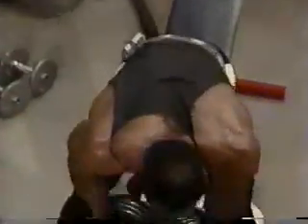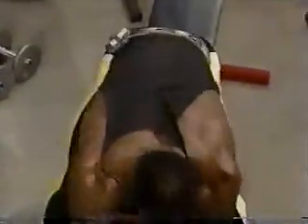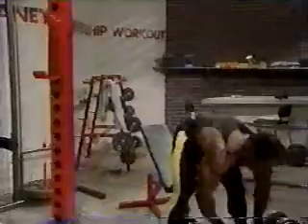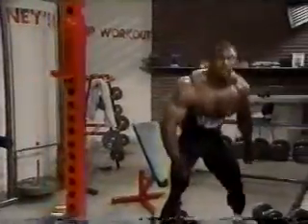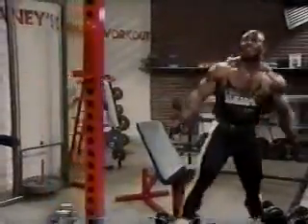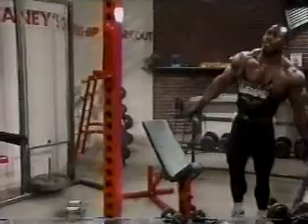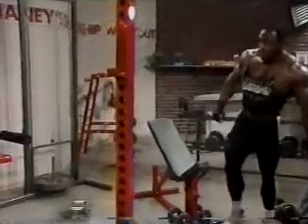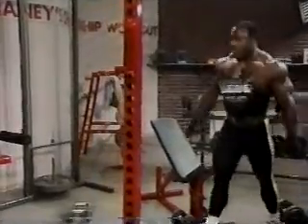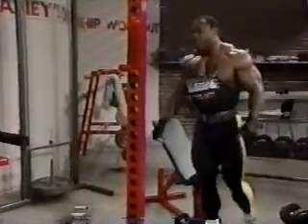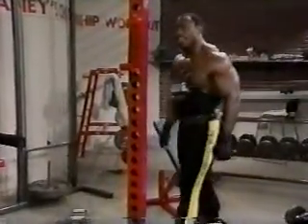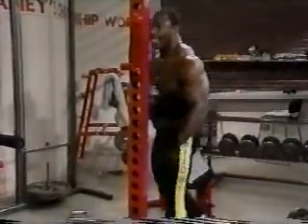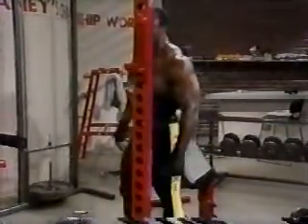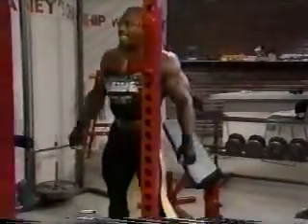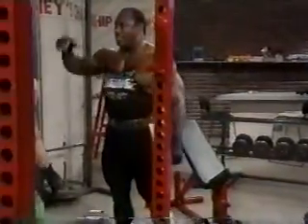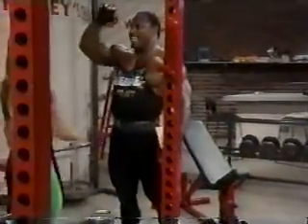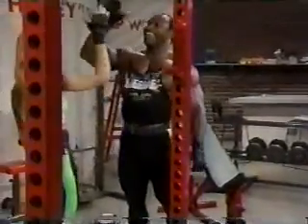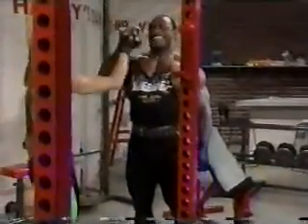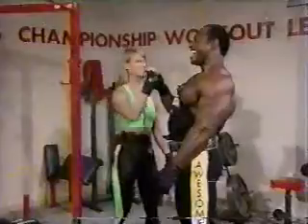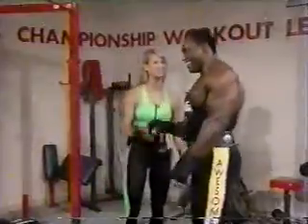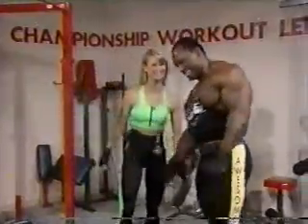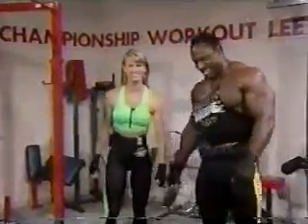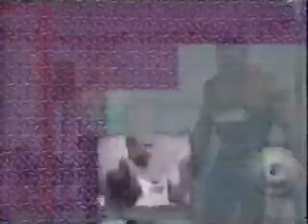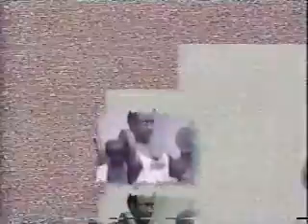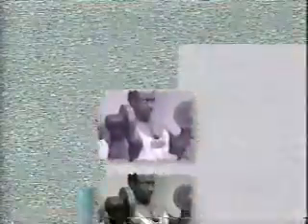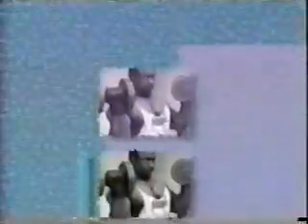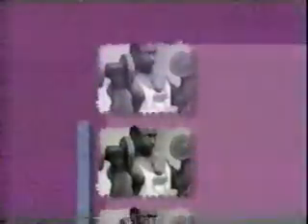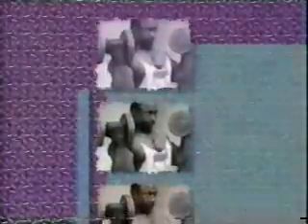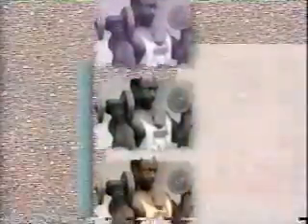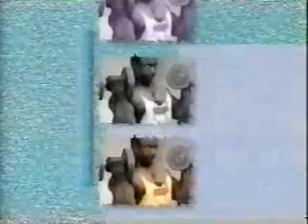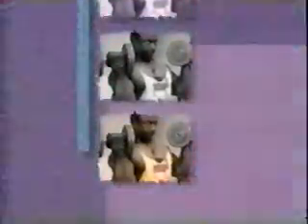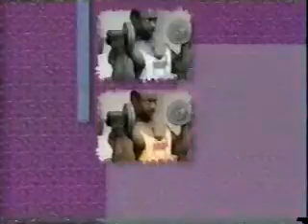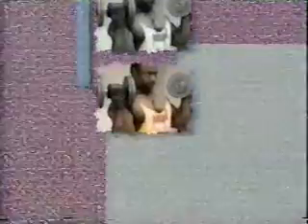I think everybody got a general idea of what we were trying to convey there. I think we hit the spot. Thank you. Stay tuned for more of Lee Haney's championship workout.